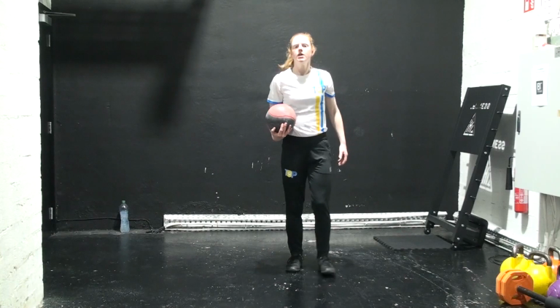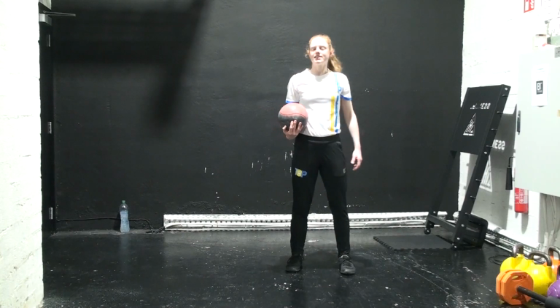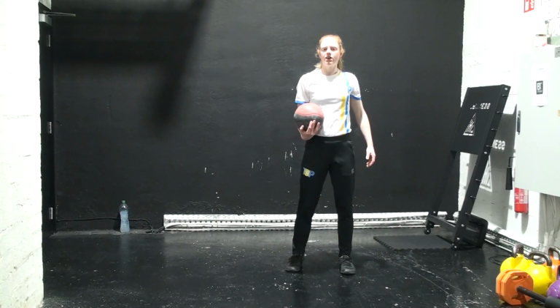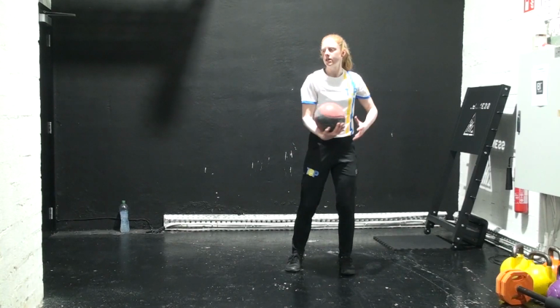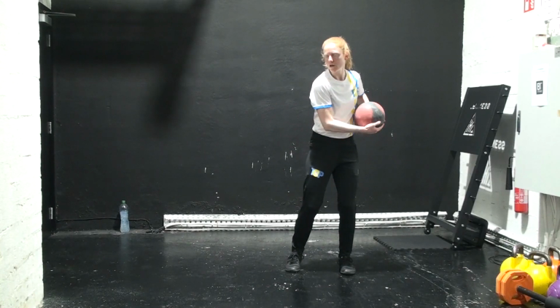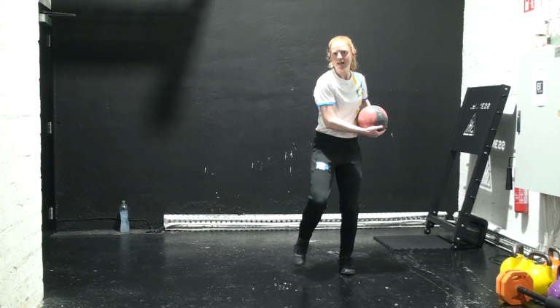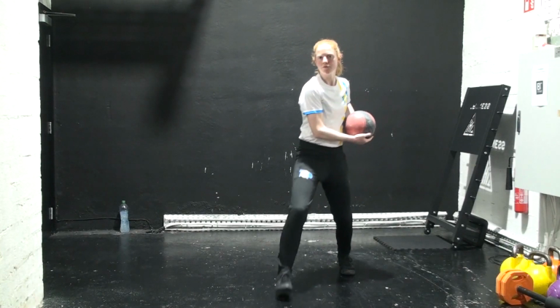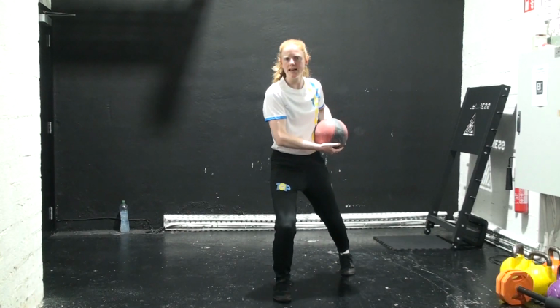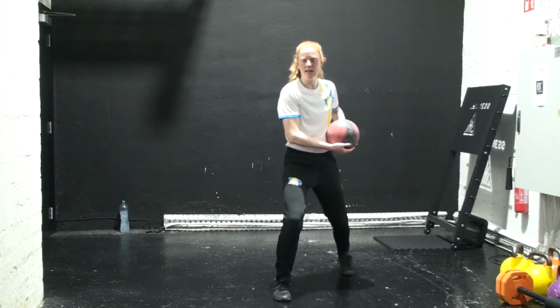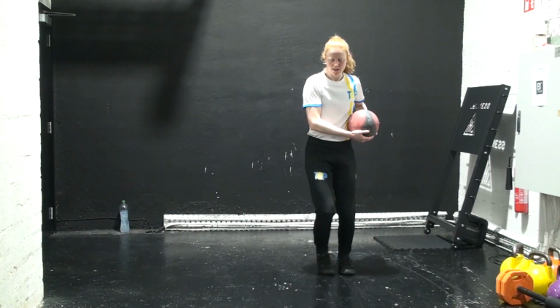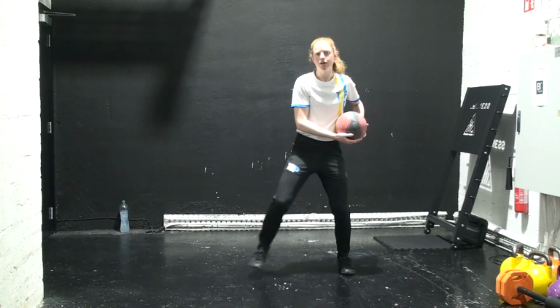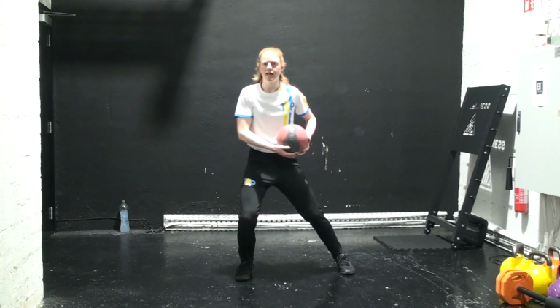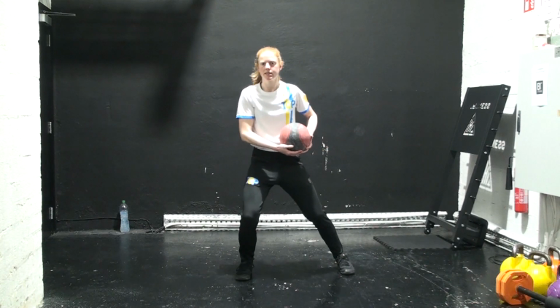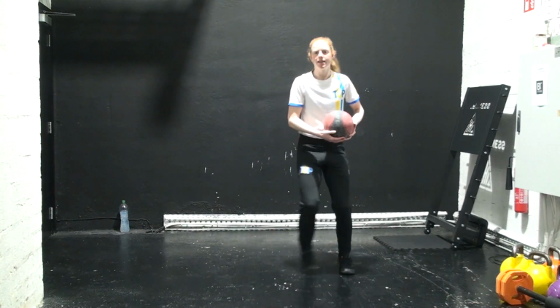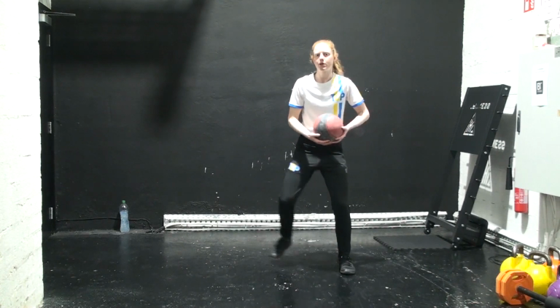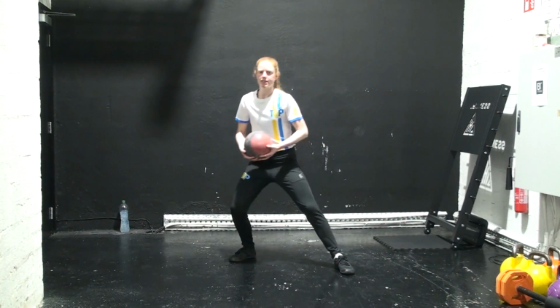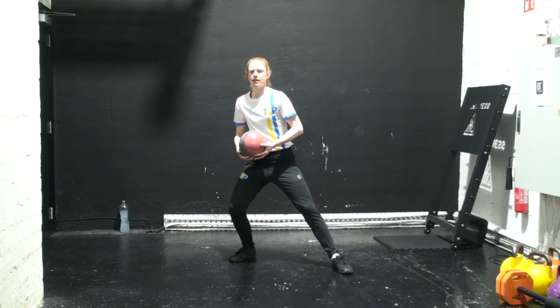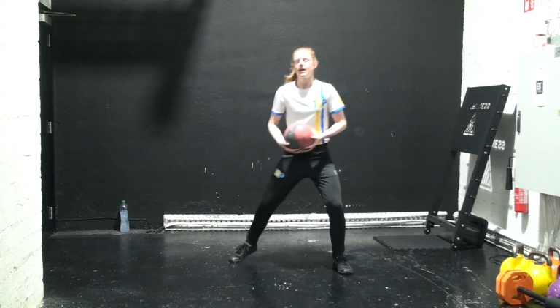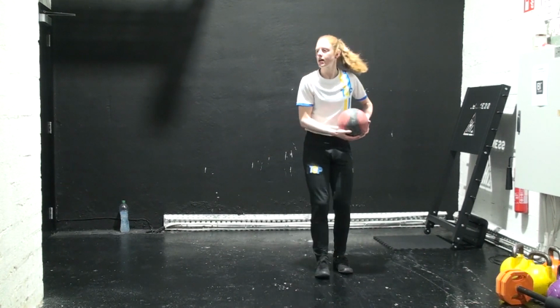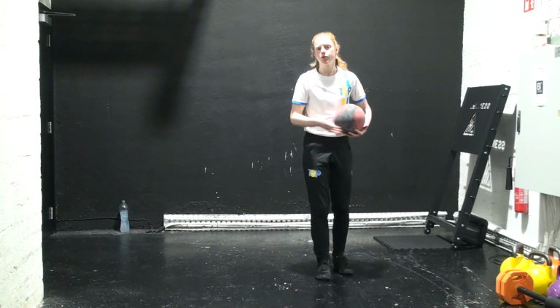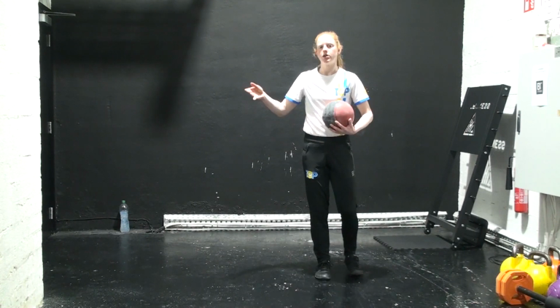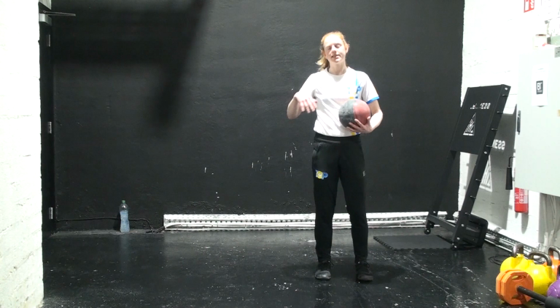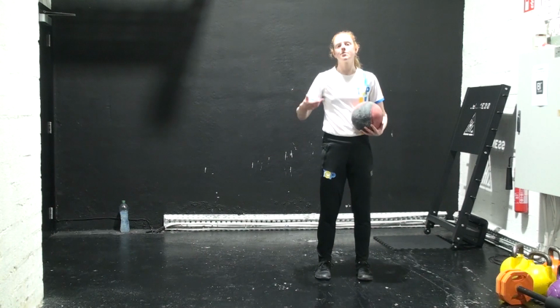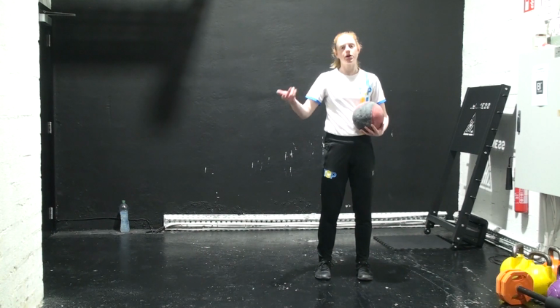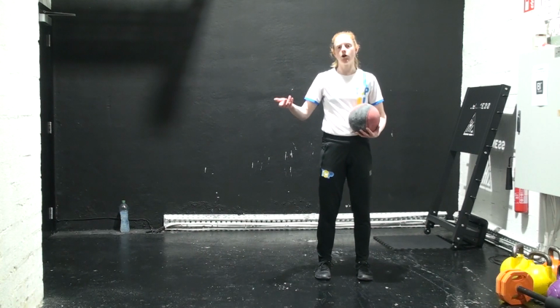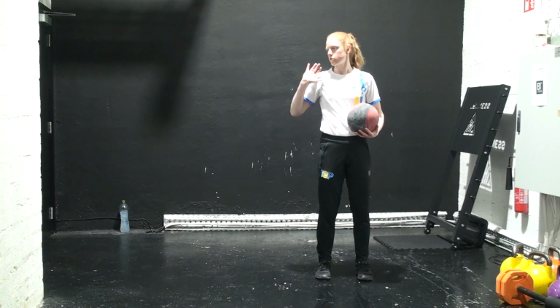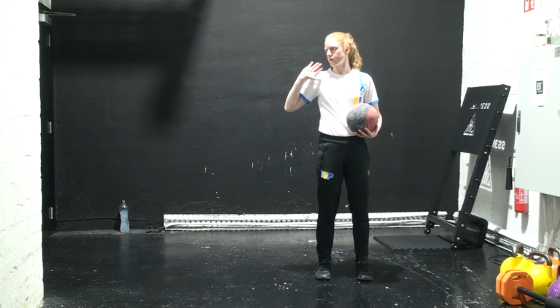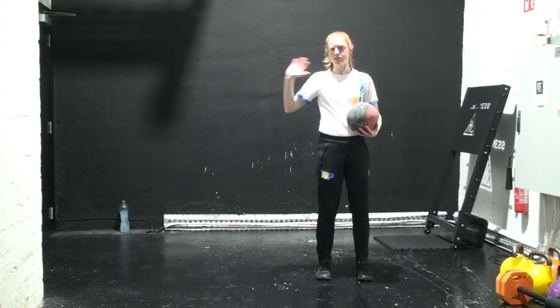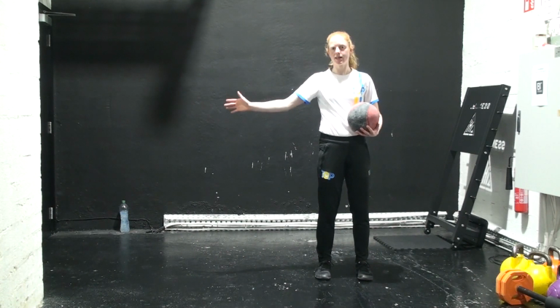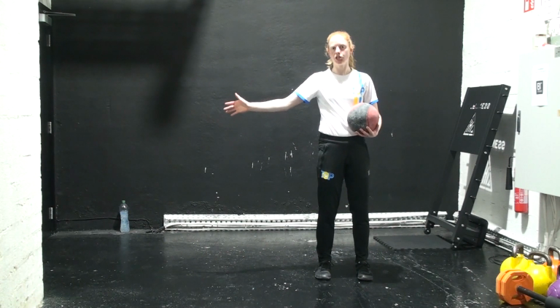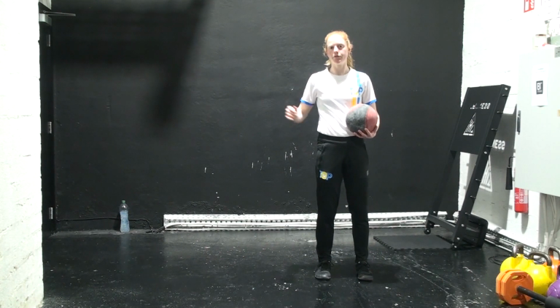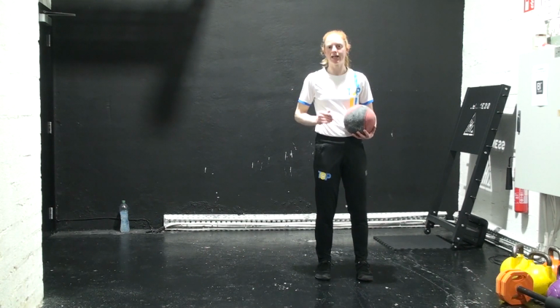This is a side toss where you're going to step forward diagonally, directly sideways, and then backwards diagonally. Each time you're going to throw the ball trying to hit the same spot on the wall, which will basically be directly side-on to you where you're standing.